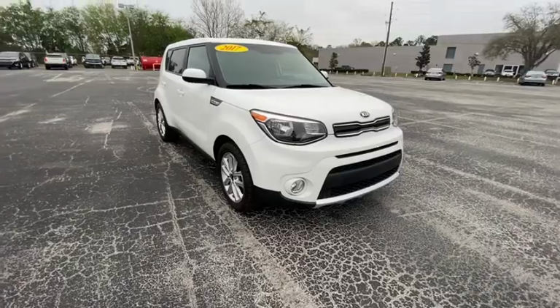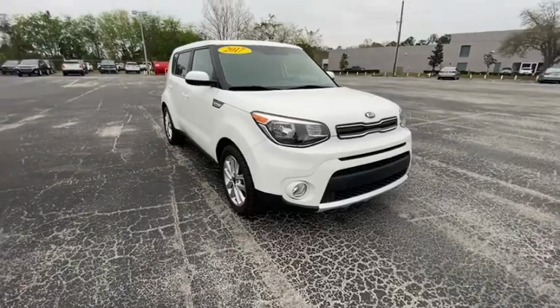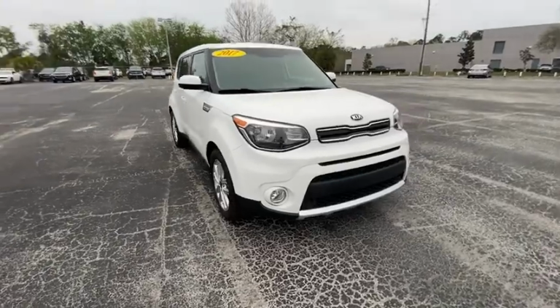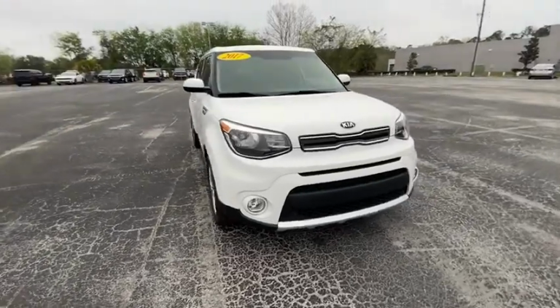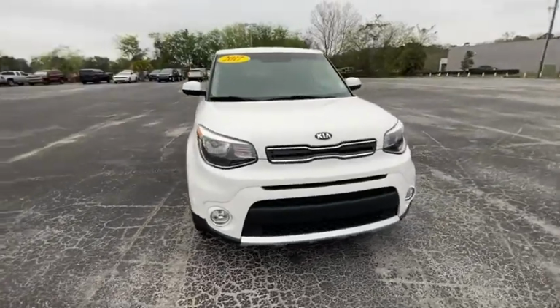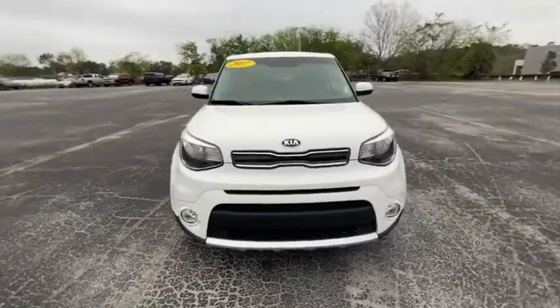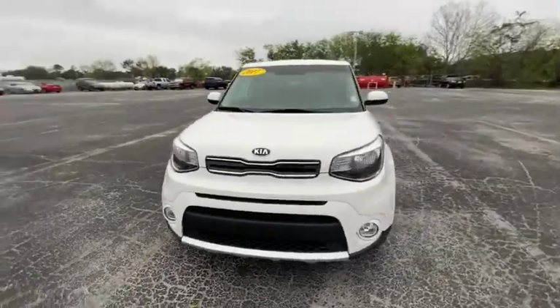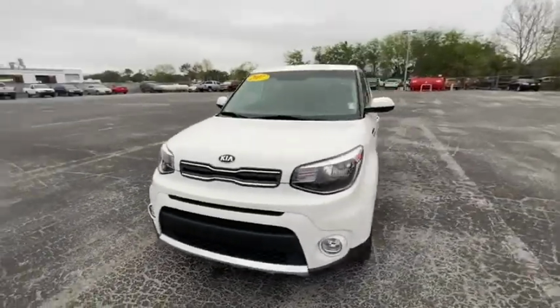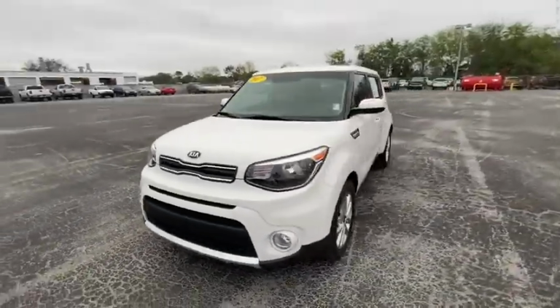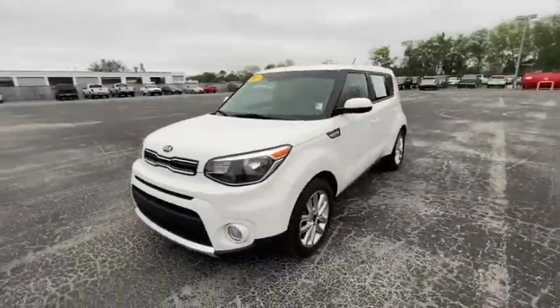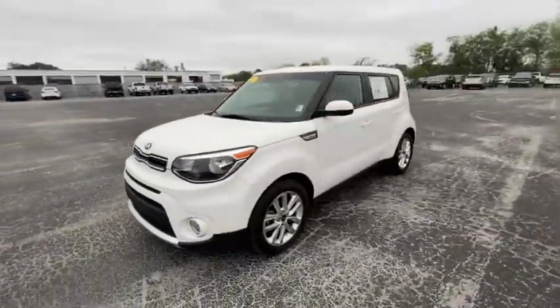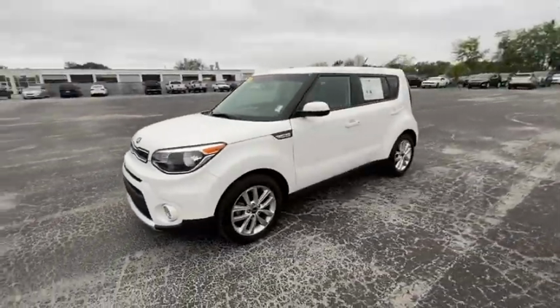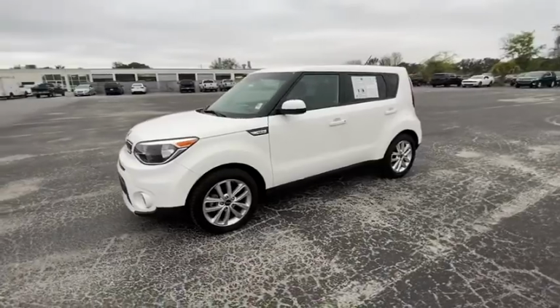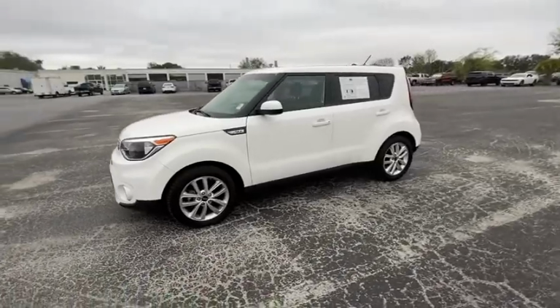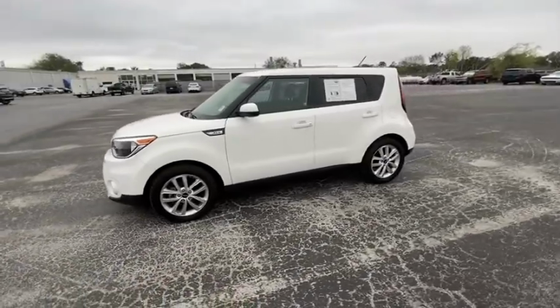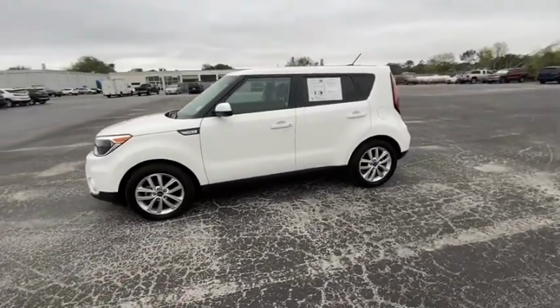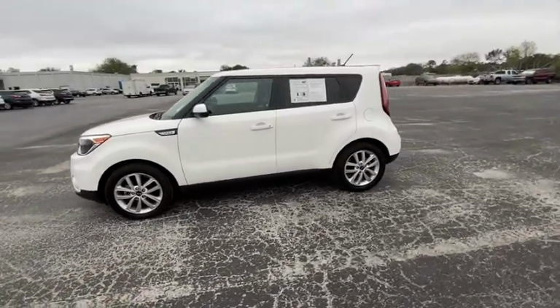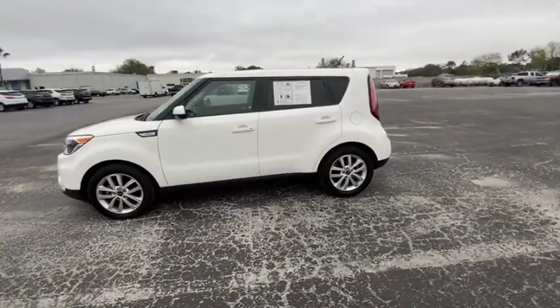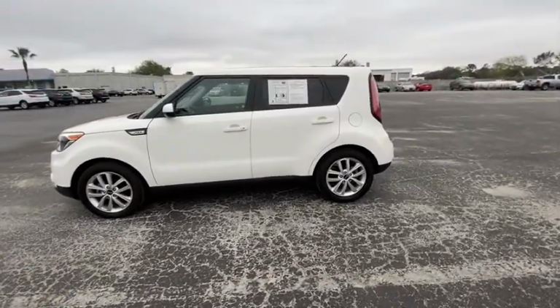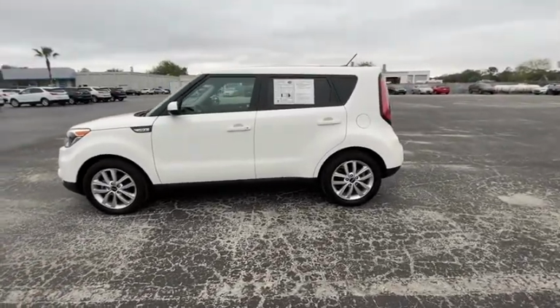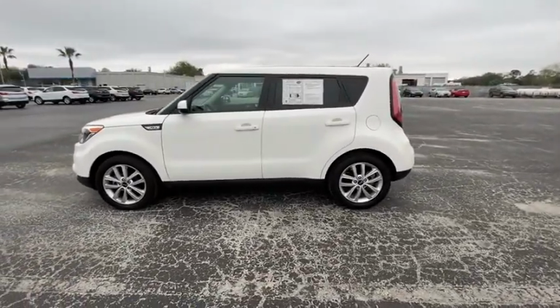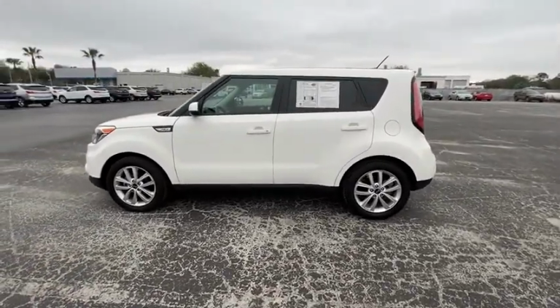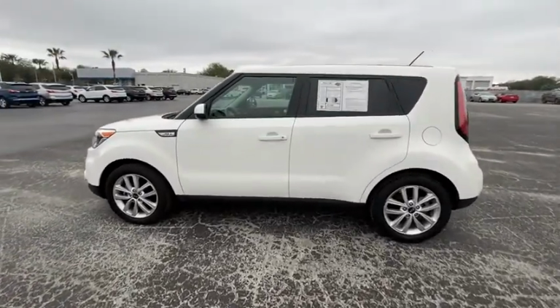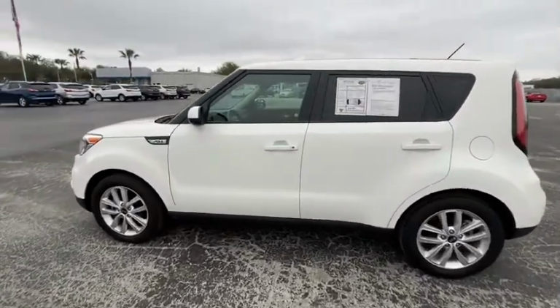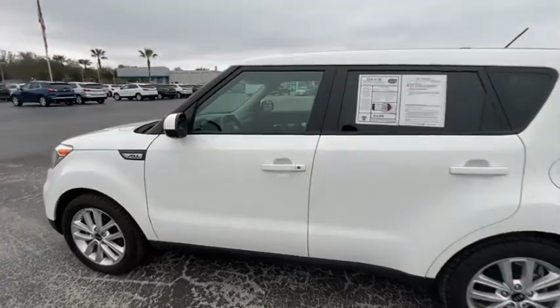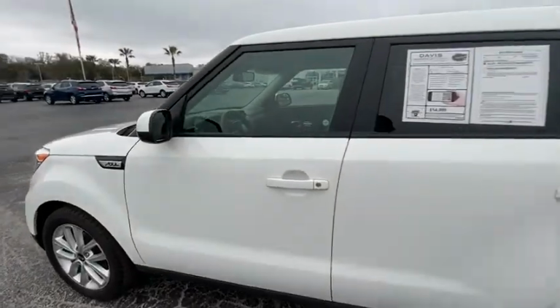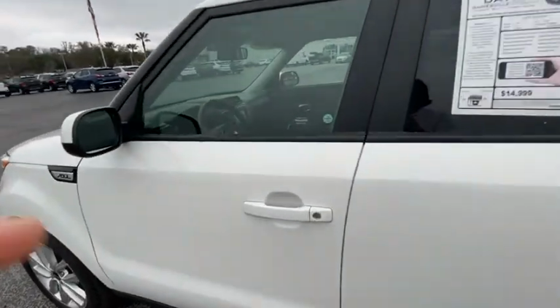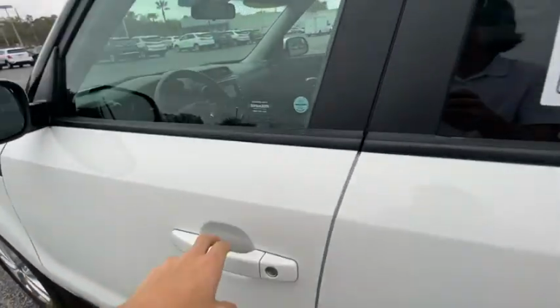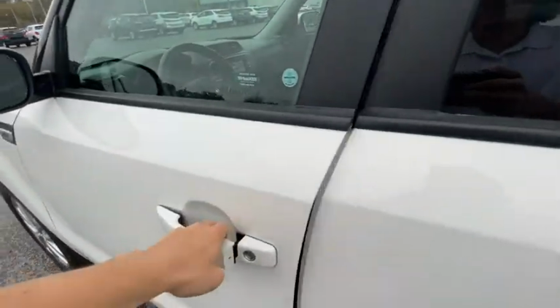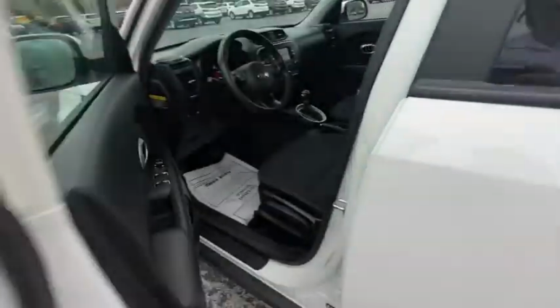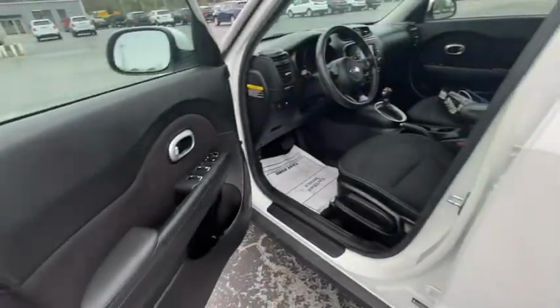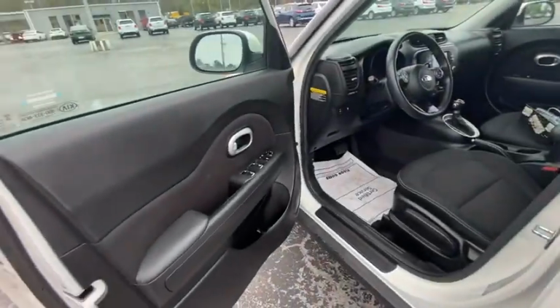Looking for the right vehicle? Check out the 2017 Kia Soul. The Soul is quick and ready with its innovative, catchy style, a sharp, roomy, and well-fitted cabin, and a comprehensive list of safety and fun features.